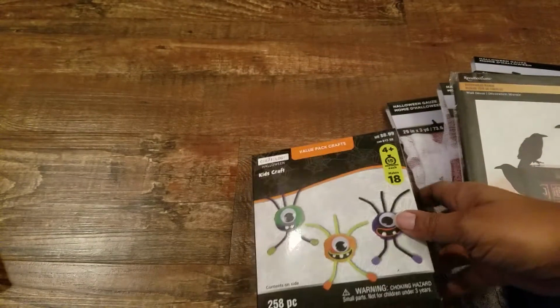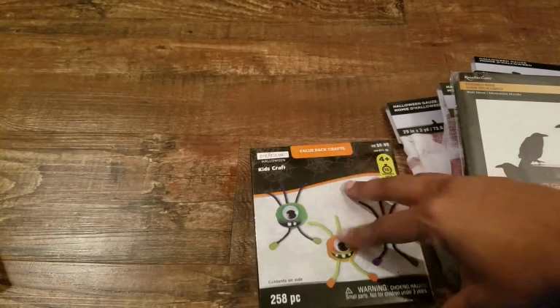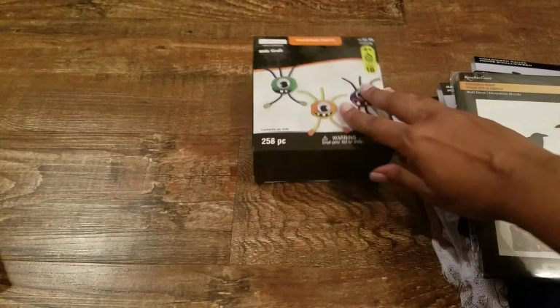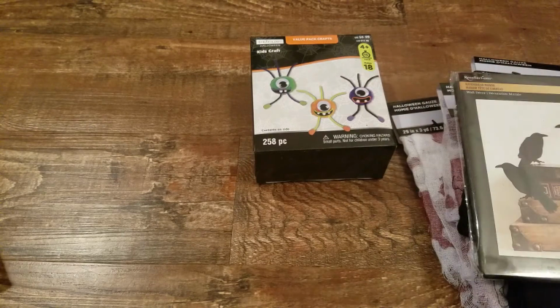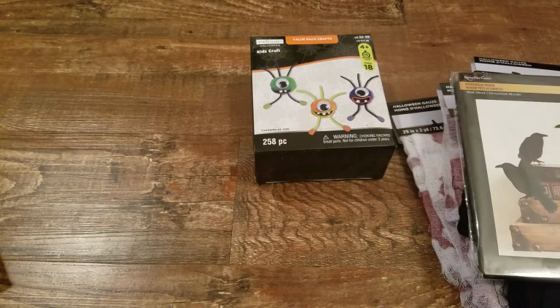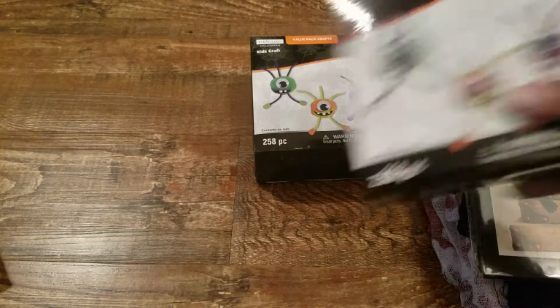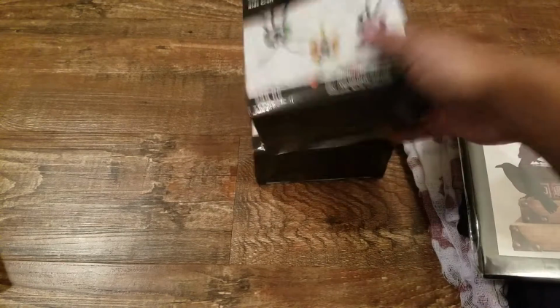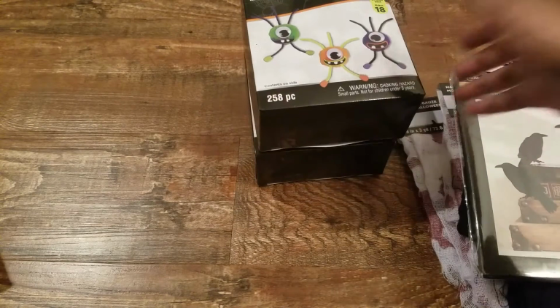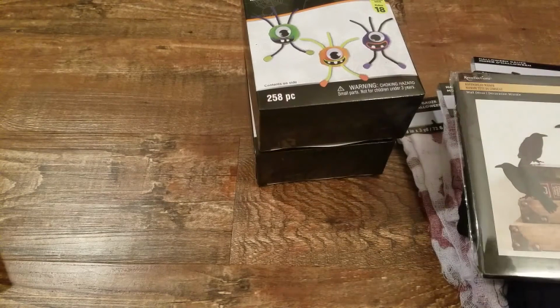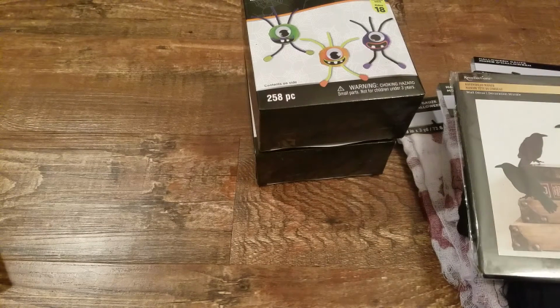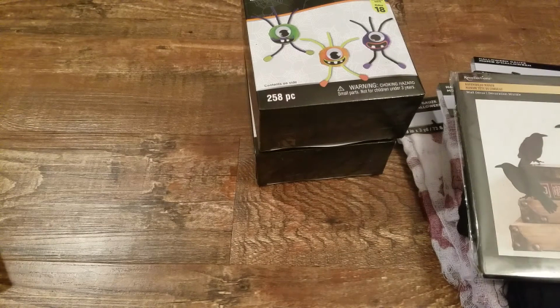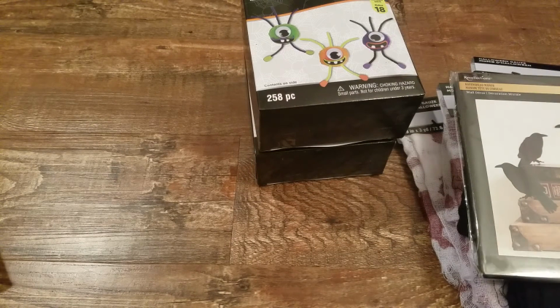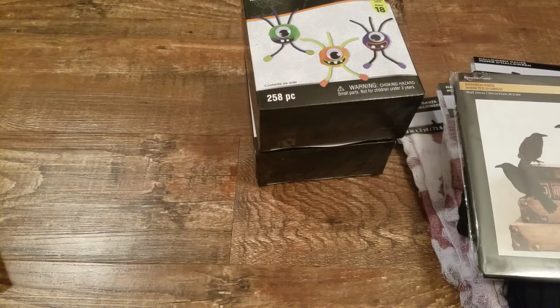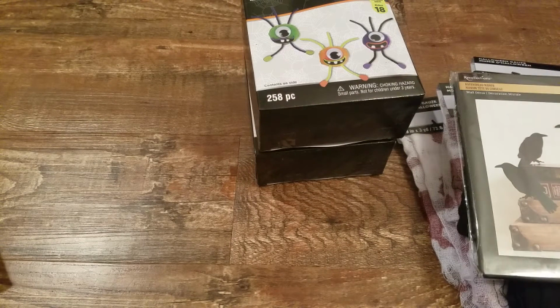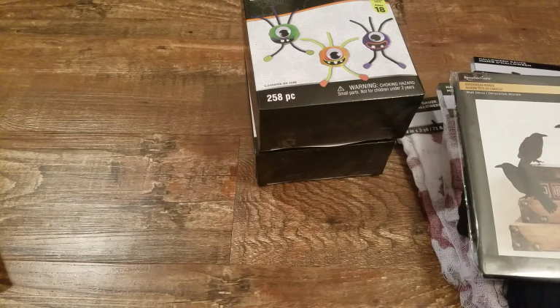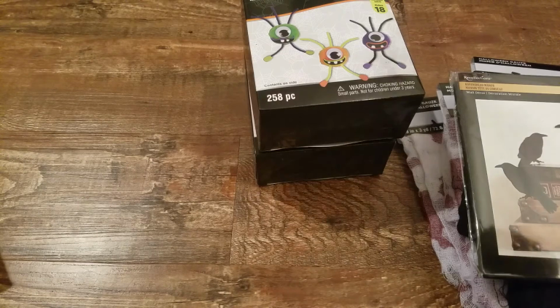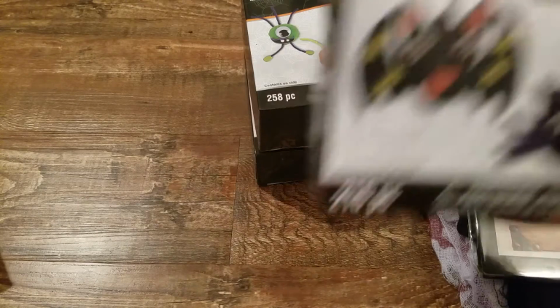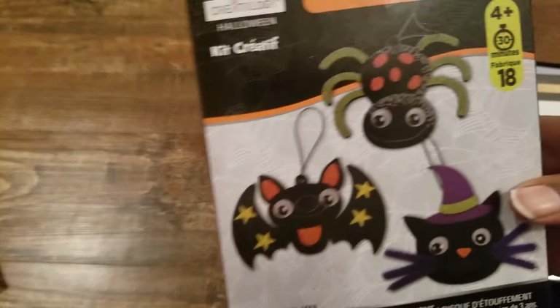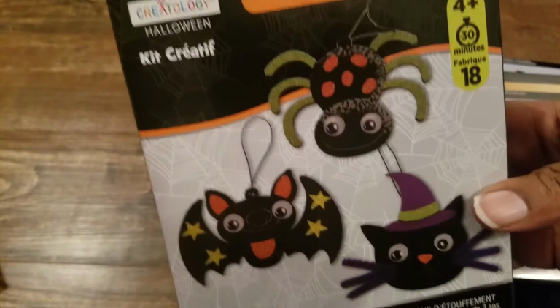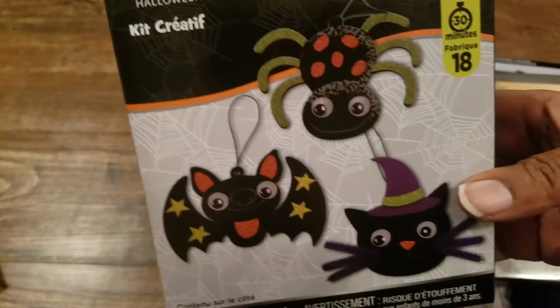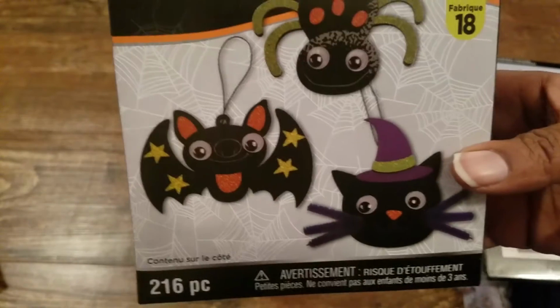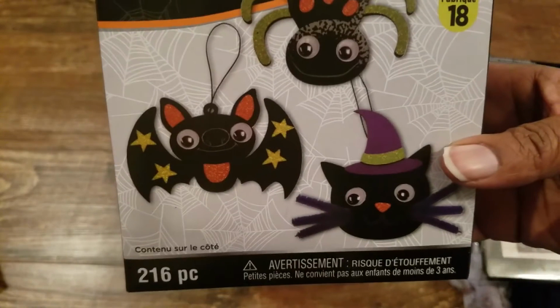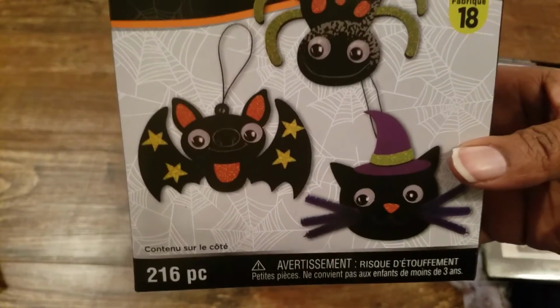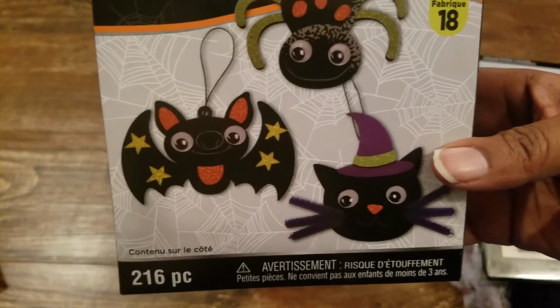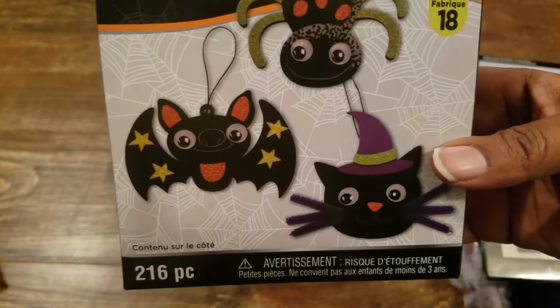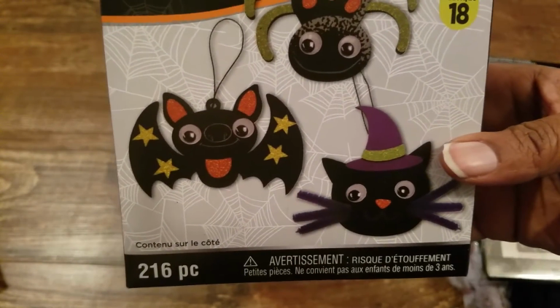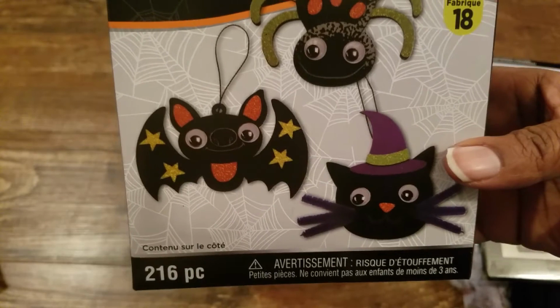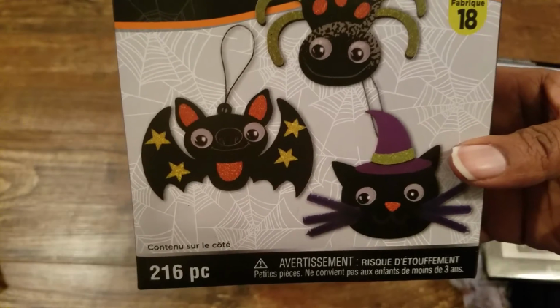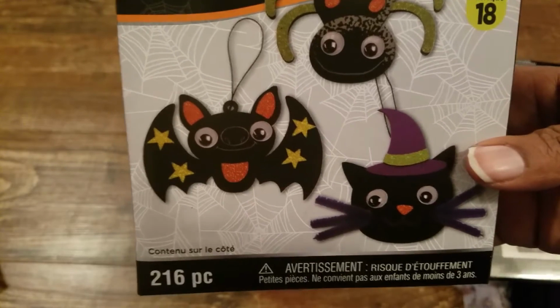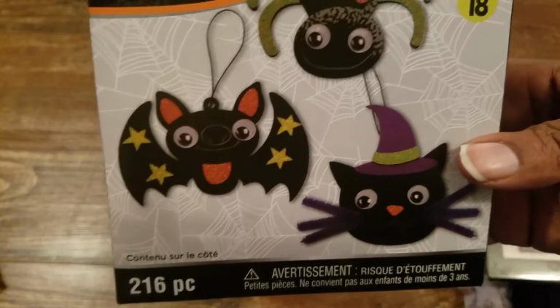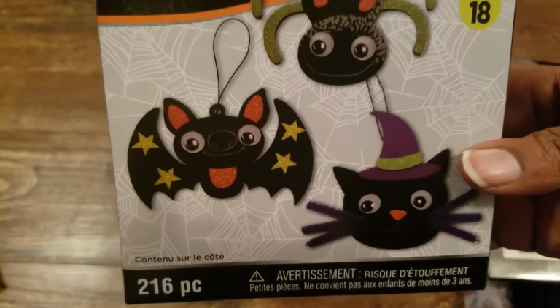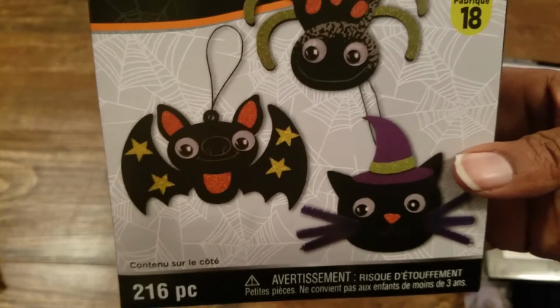Another one with googly eyes — just little creatures — another package. Some bats, spiders, and witches hats. I want to just show you guys one thing.